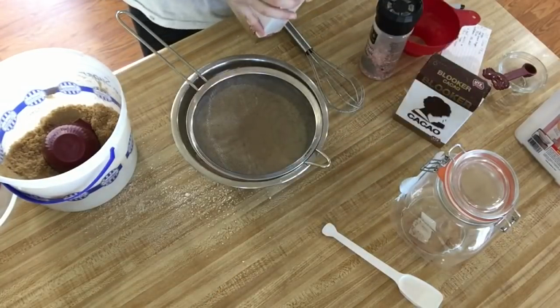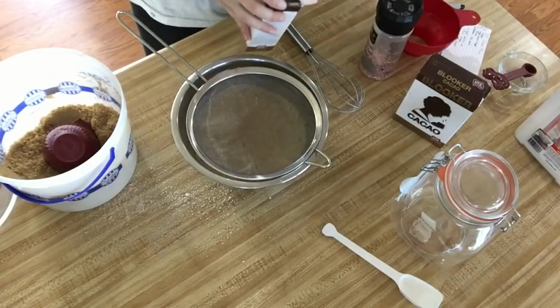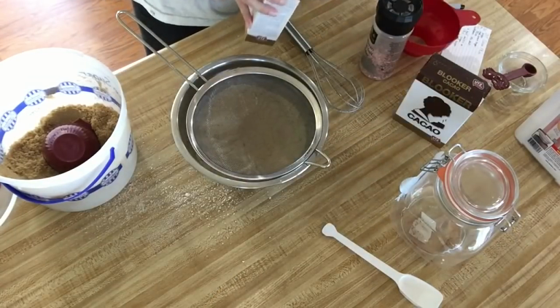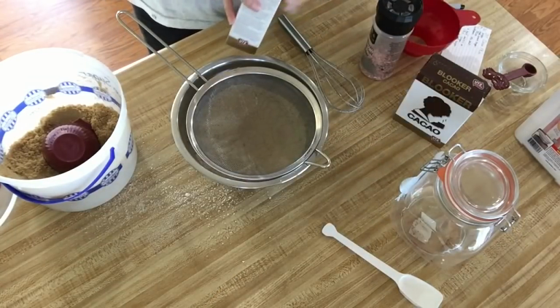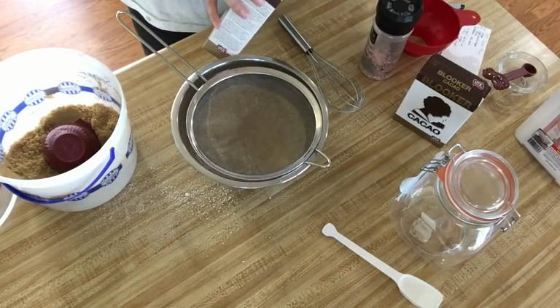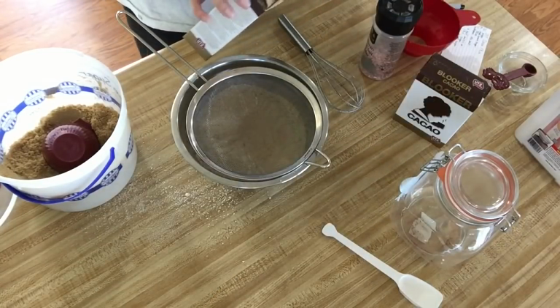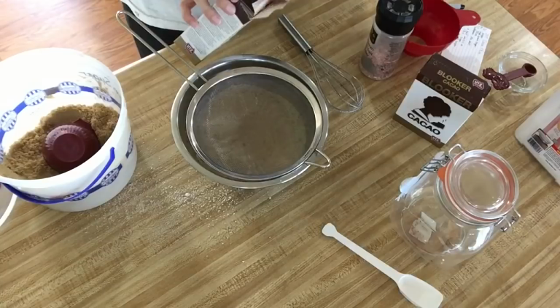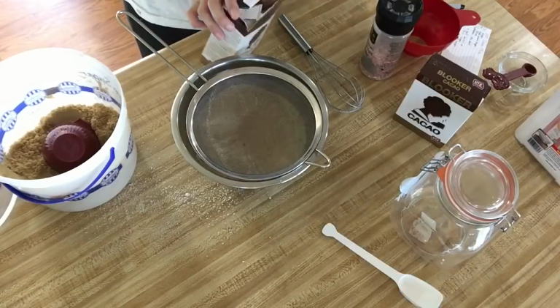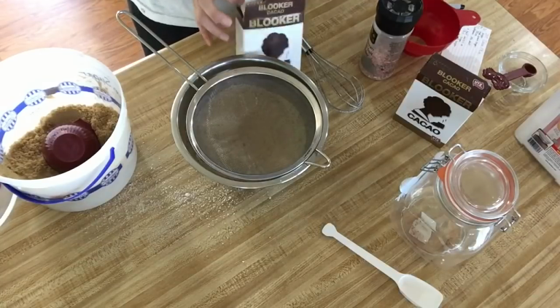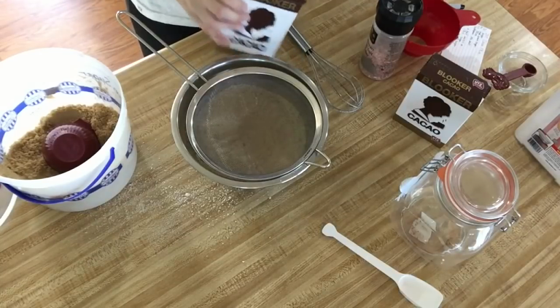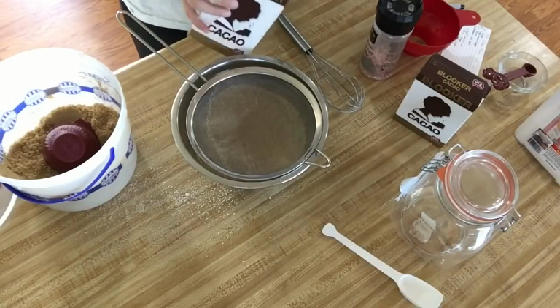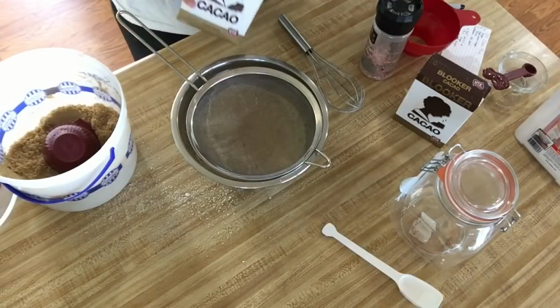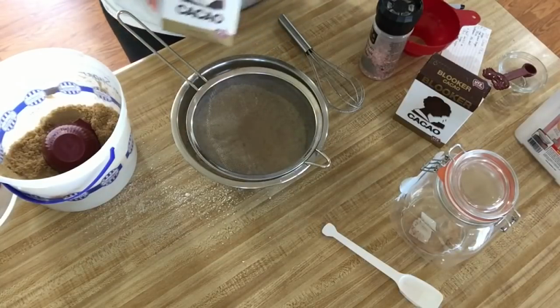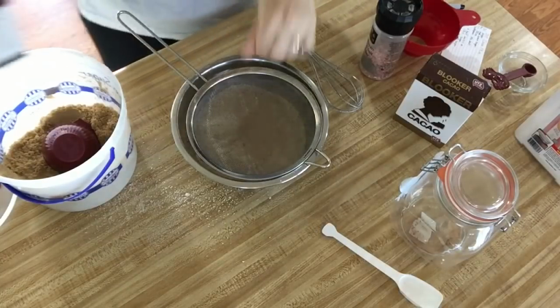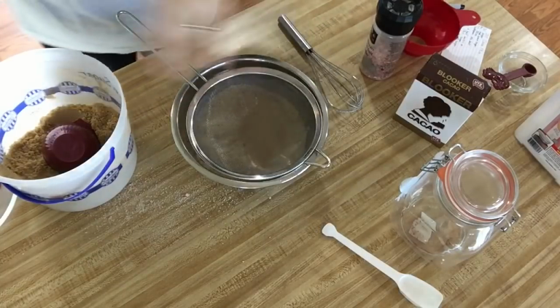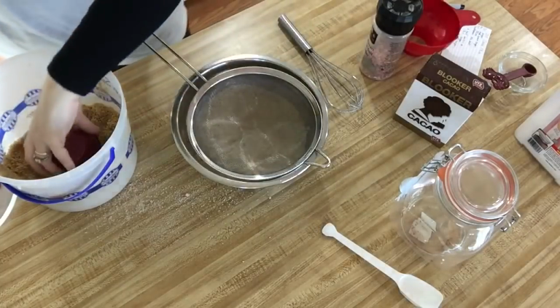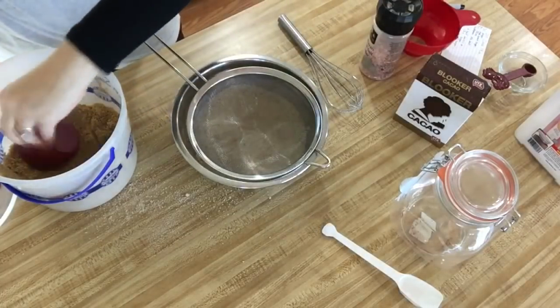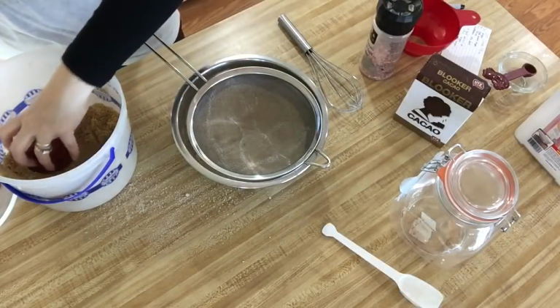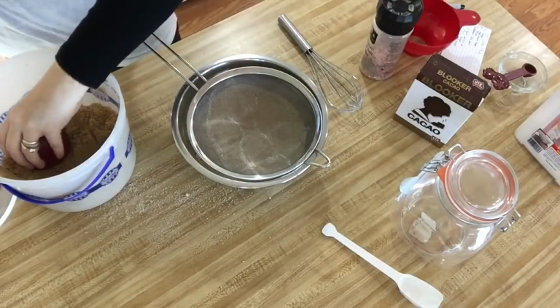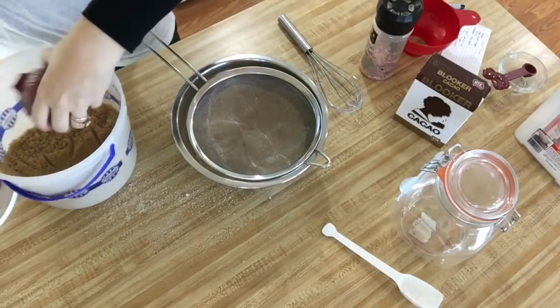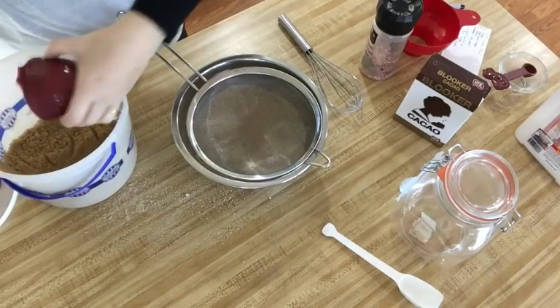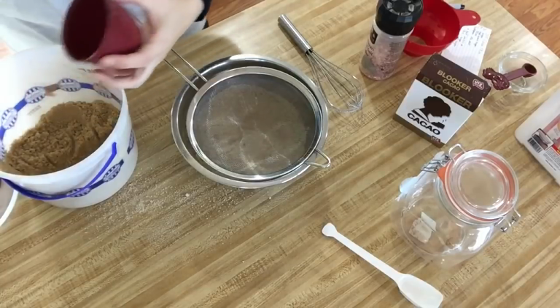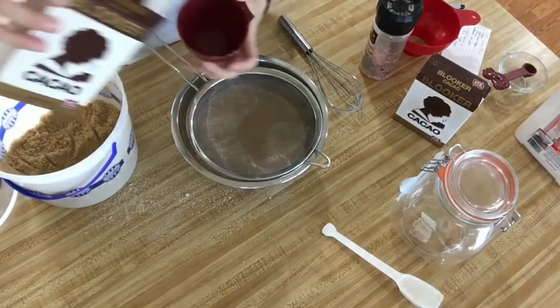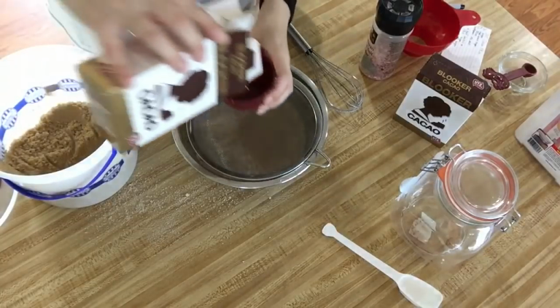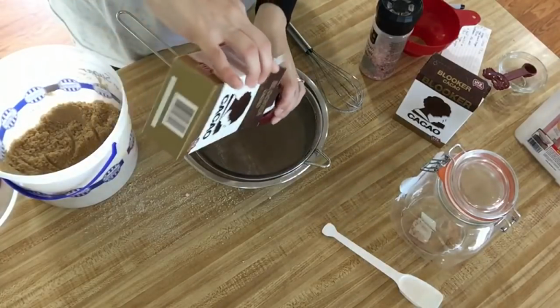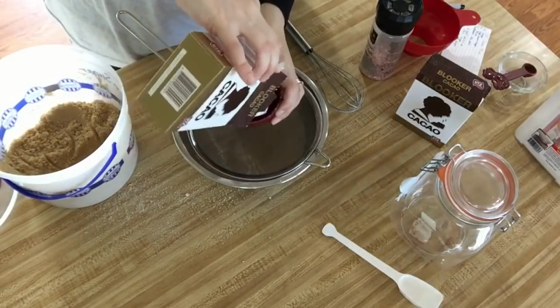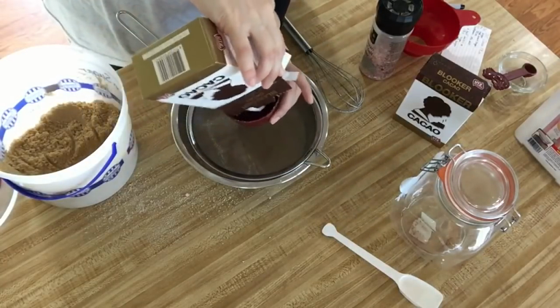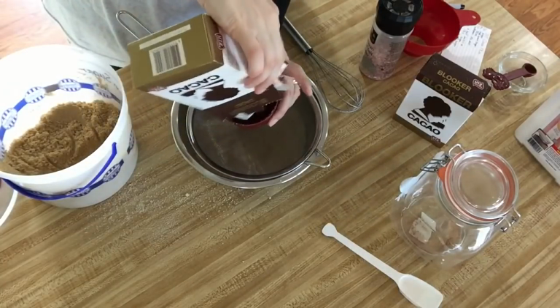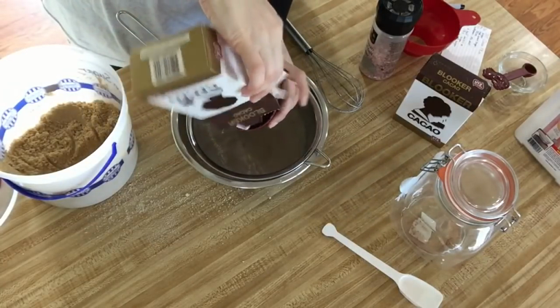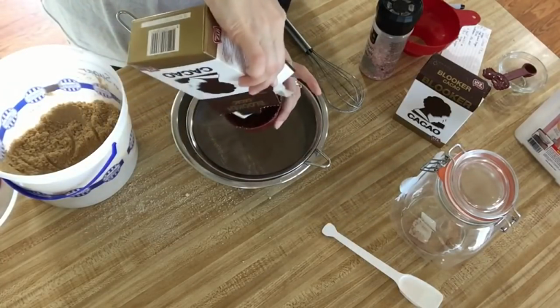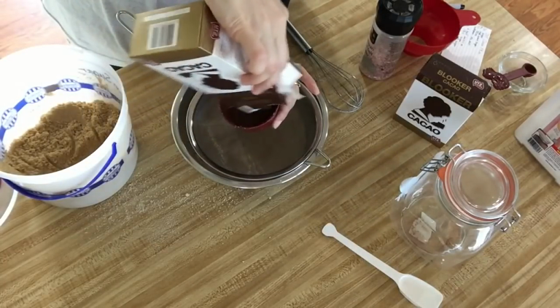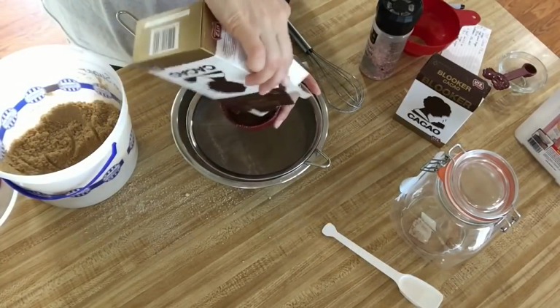Now it is time to add your cocoa, and you're going to need one and a half cups. I like to push this through a sifter just to make sure that it's all nice and smooth and that there are no lumps.